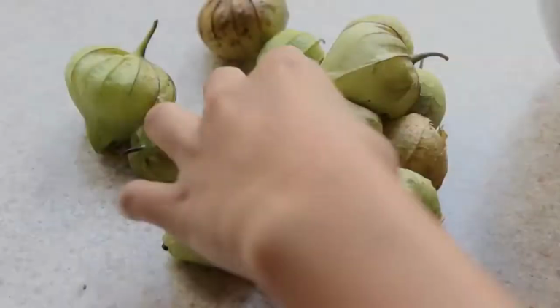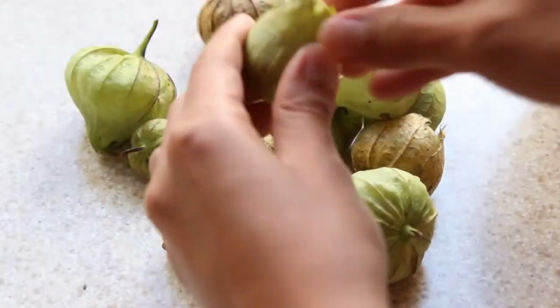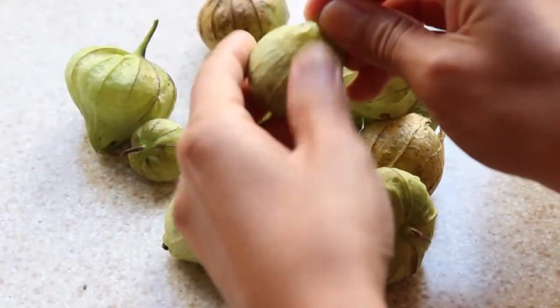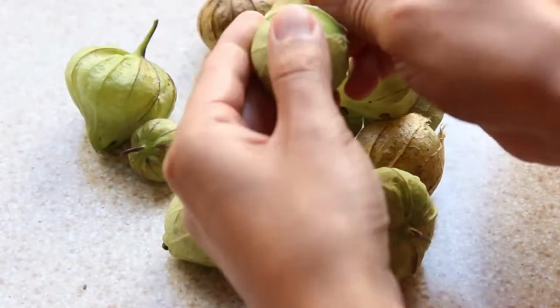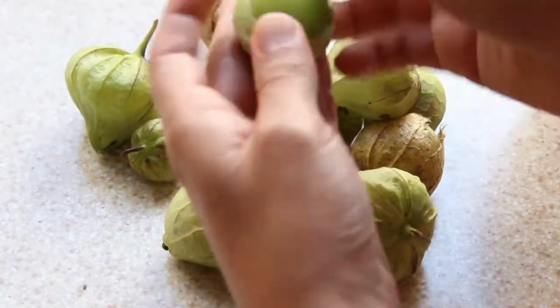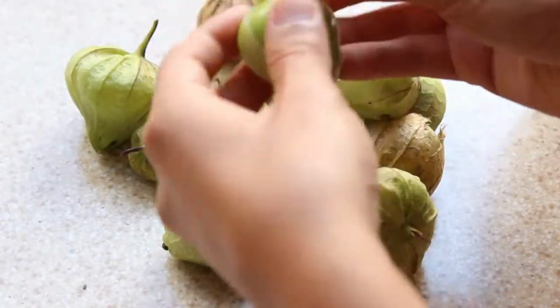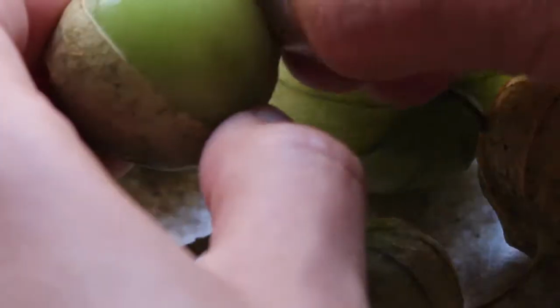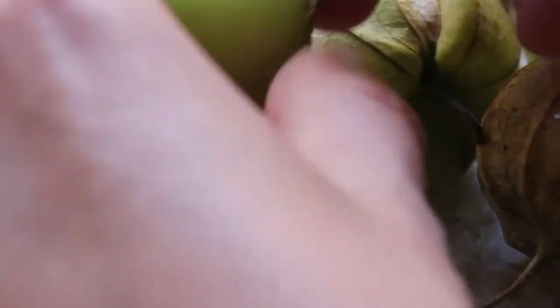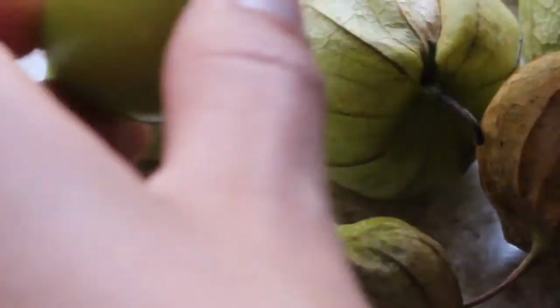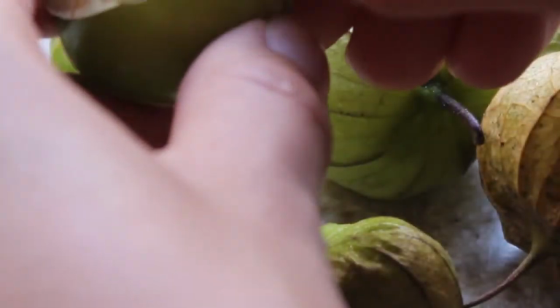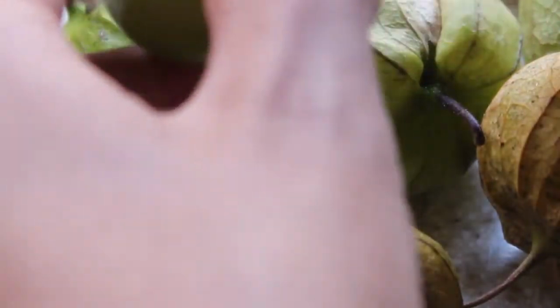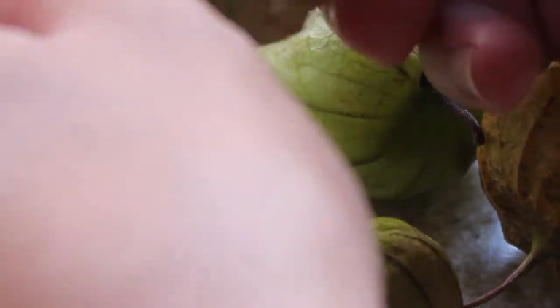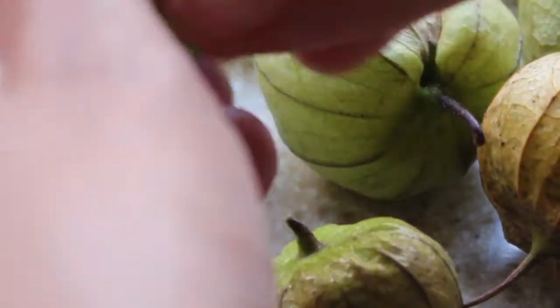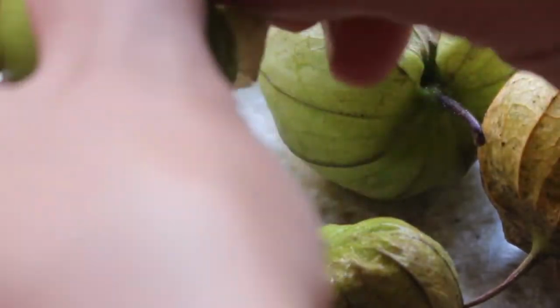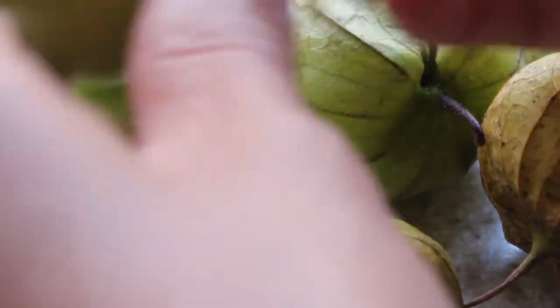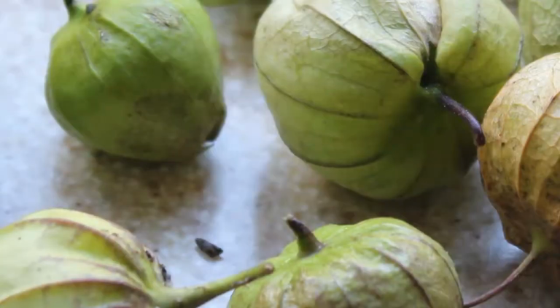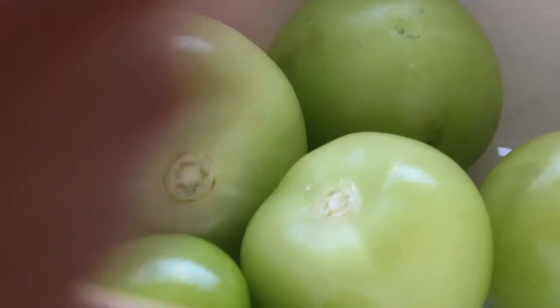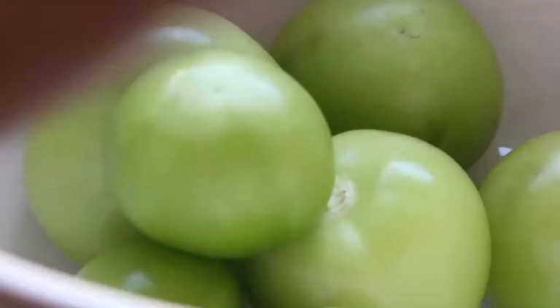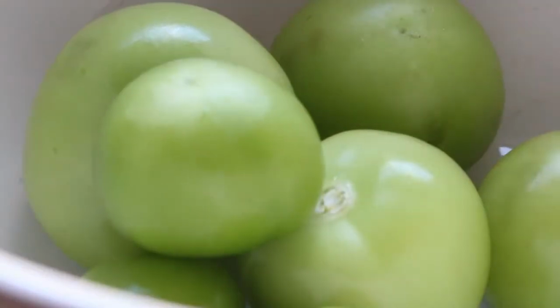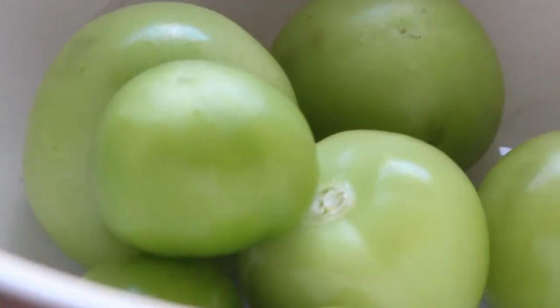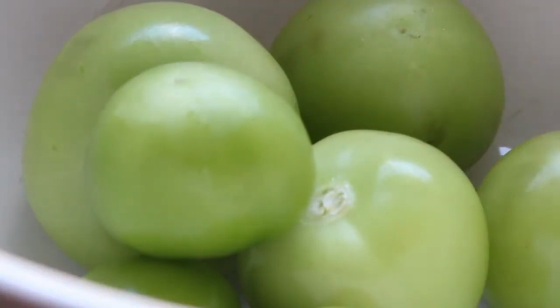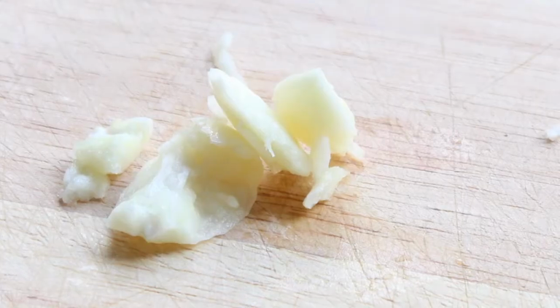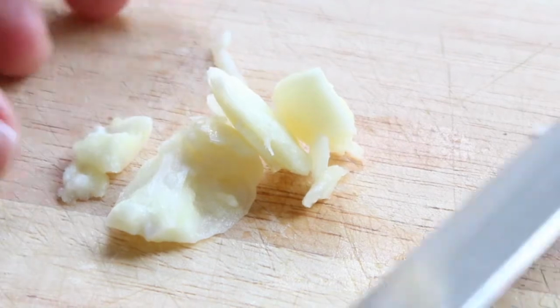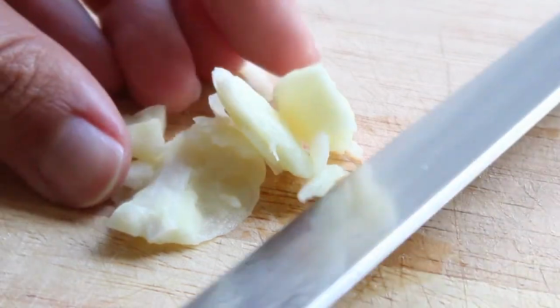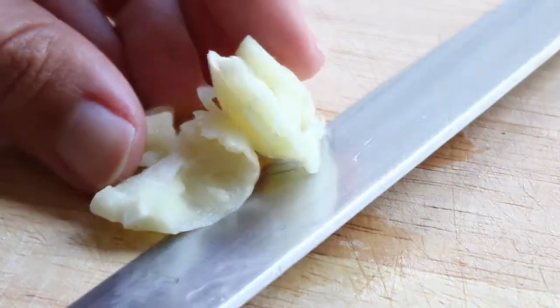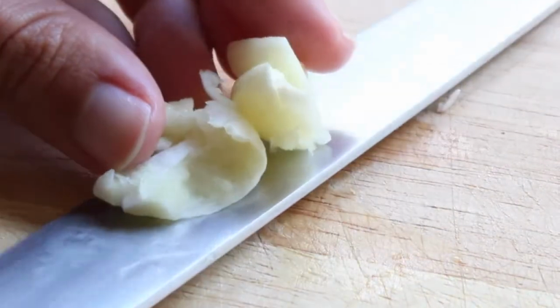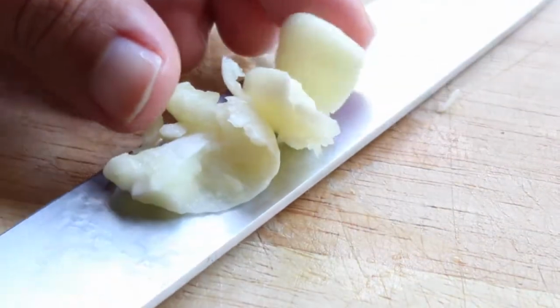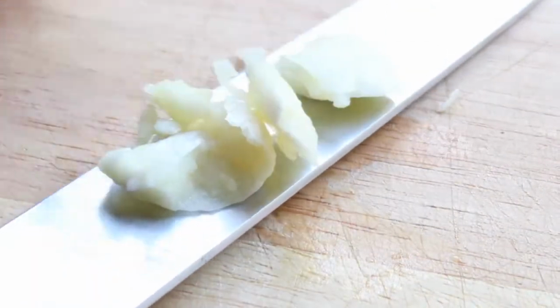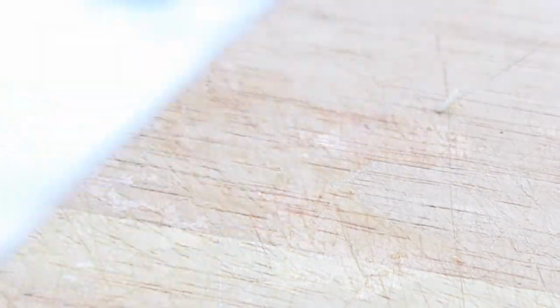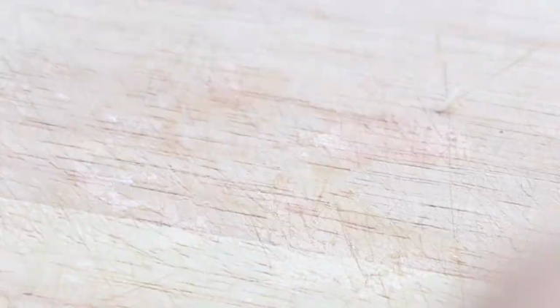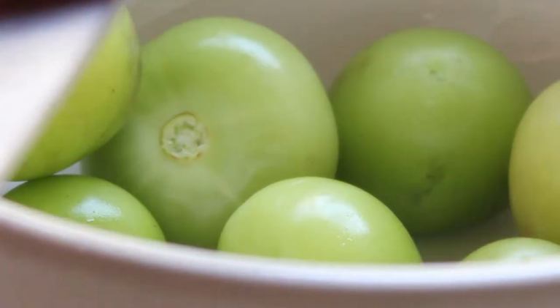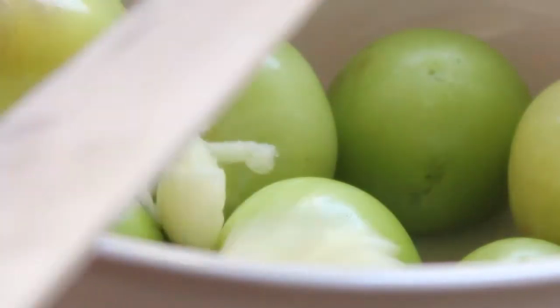To start, I remove the husks from my tomatillos and place them into a bowl. Next I smash one clove of garlic, remove its skin, and place it in the bowl alongside my tomatillos.